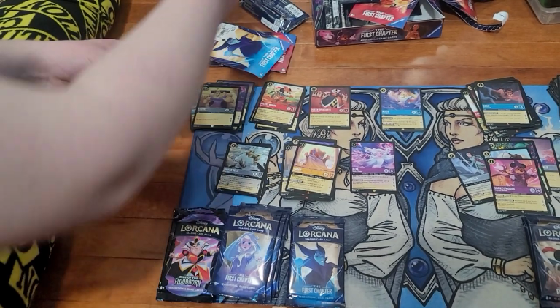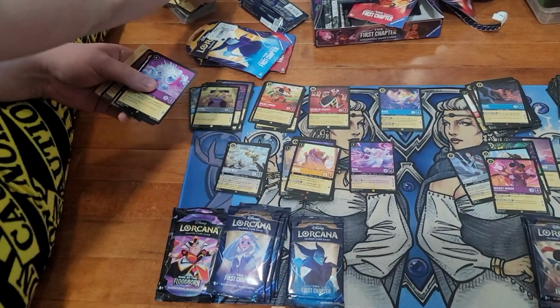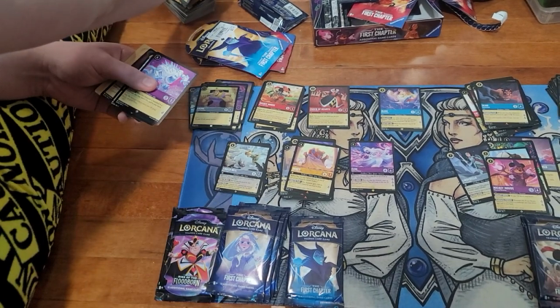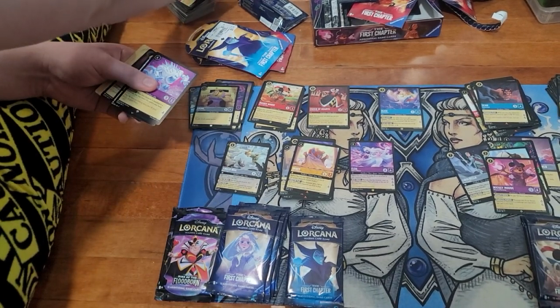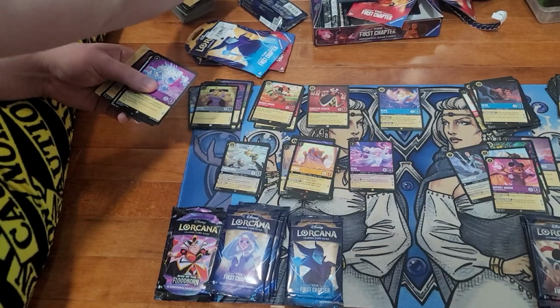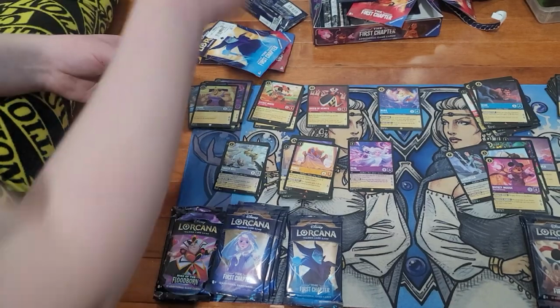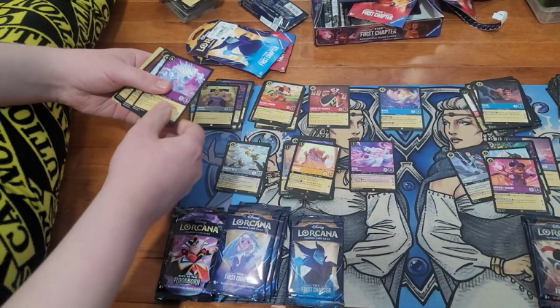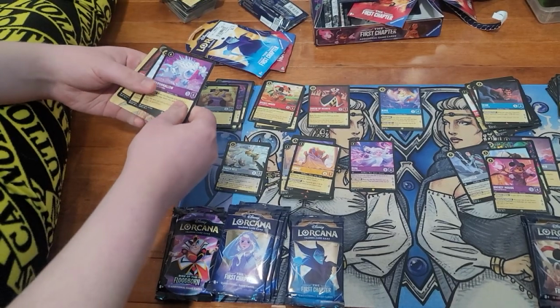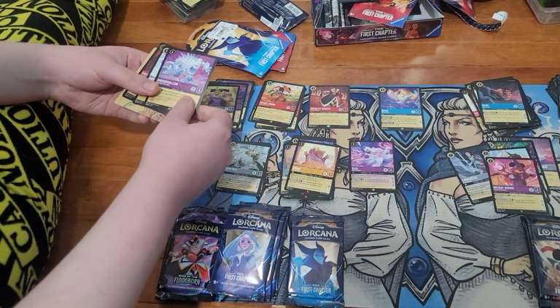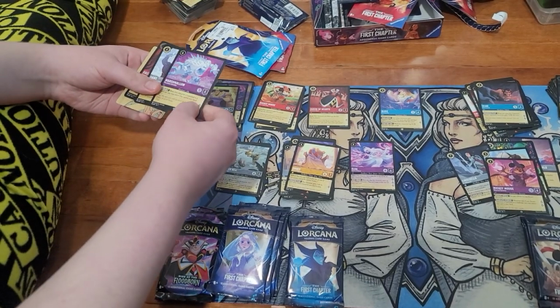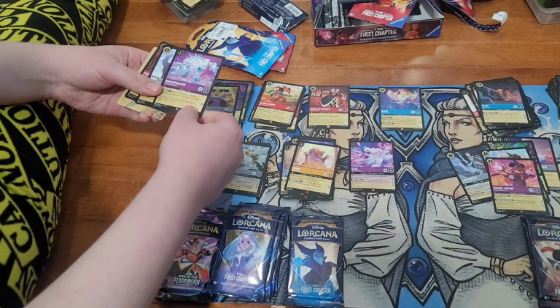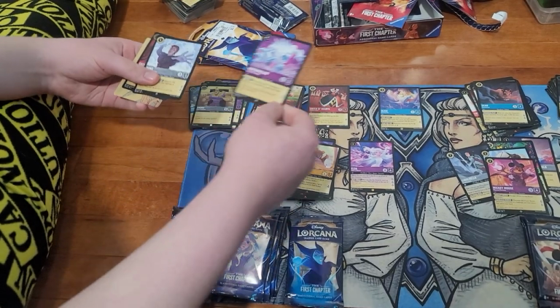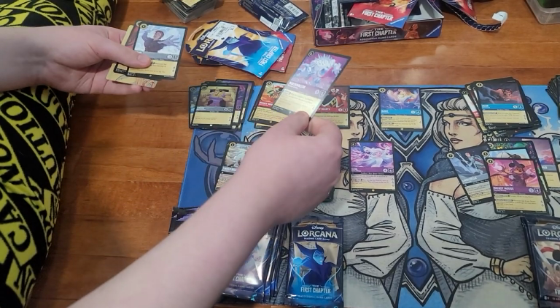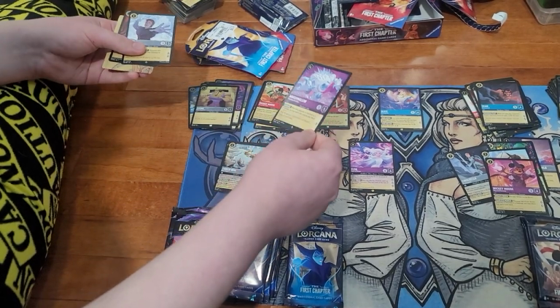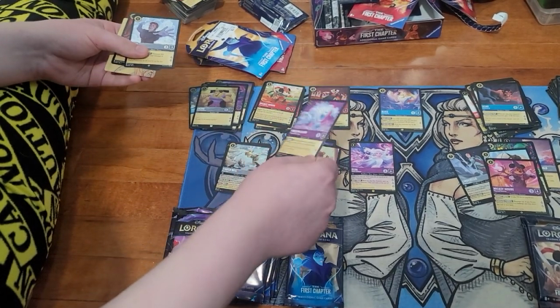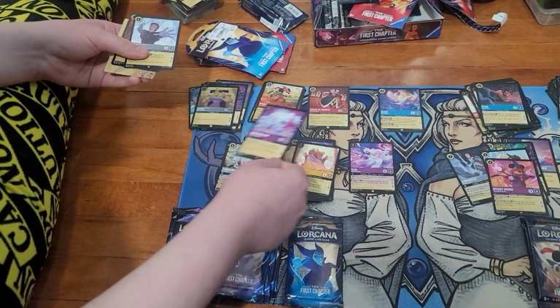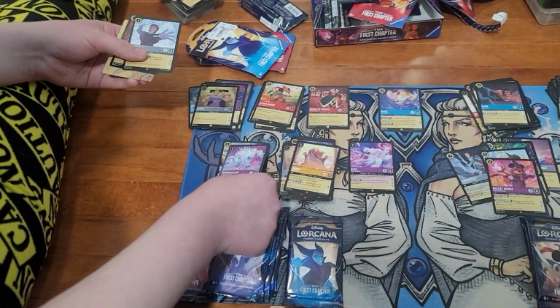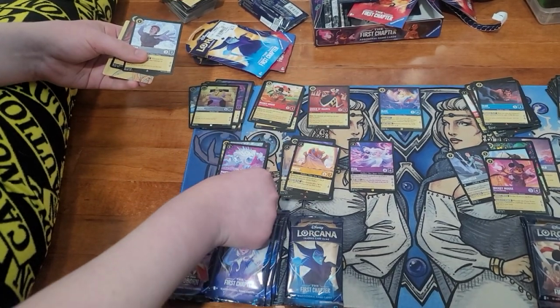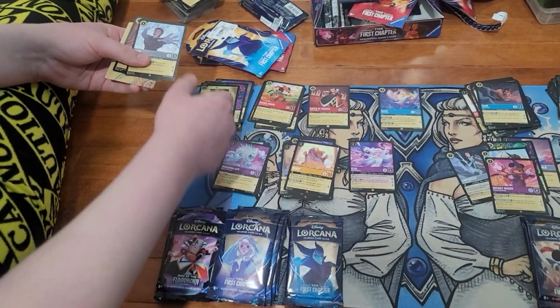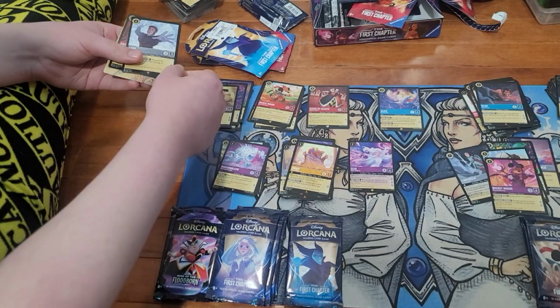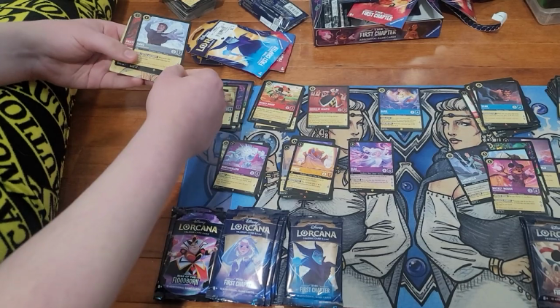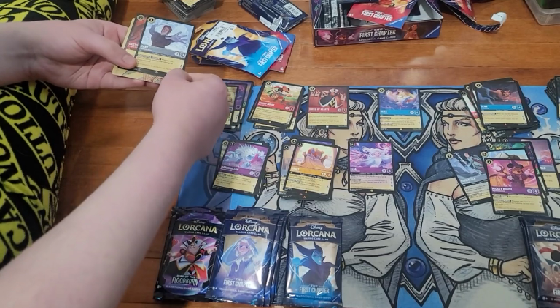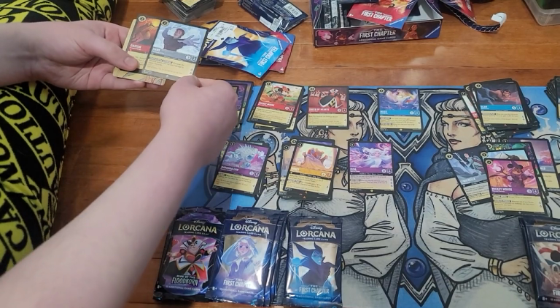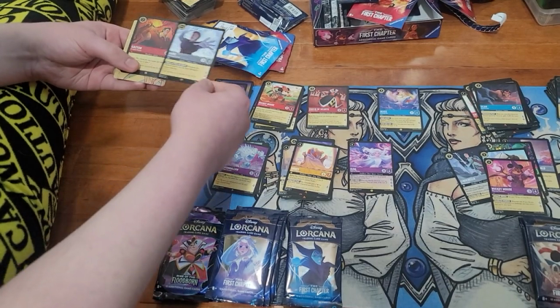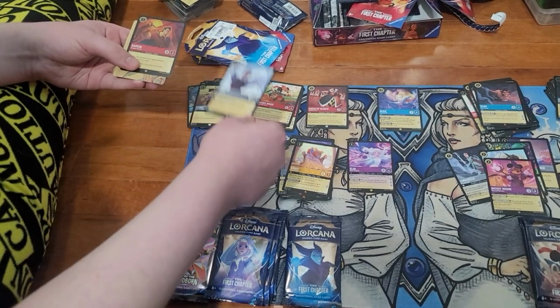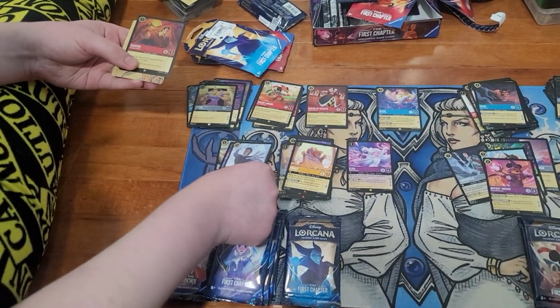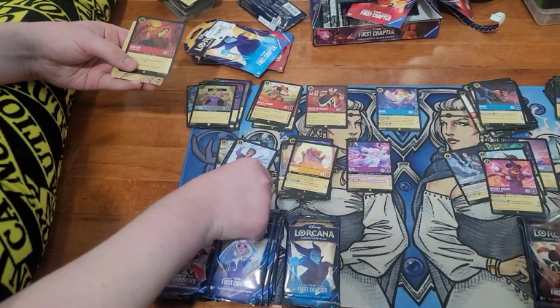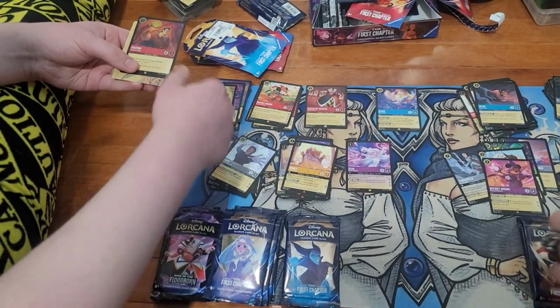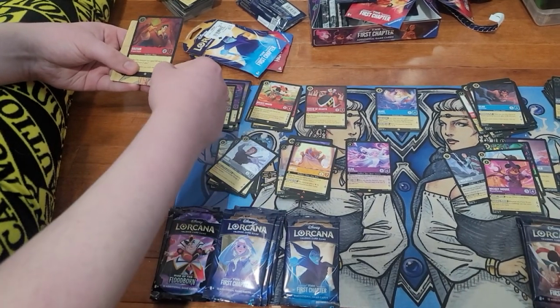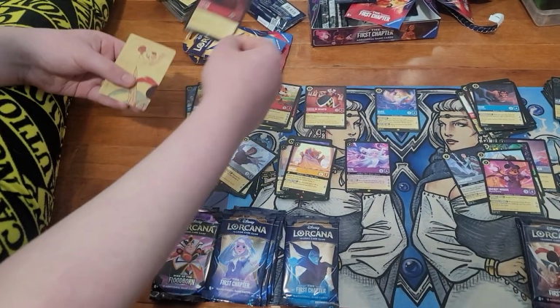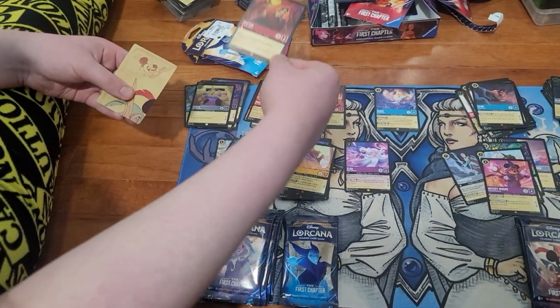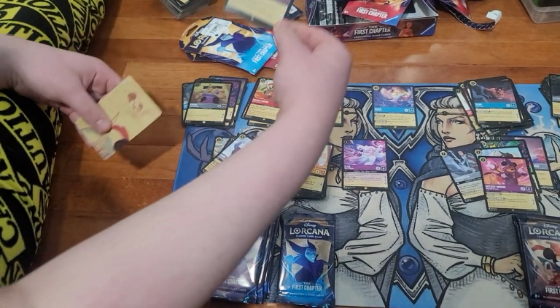You're getting two super rares — it looks like Marshmallow and Hans. And Gaston — with a foil Gaston too.